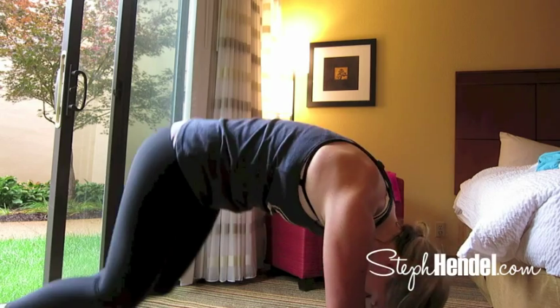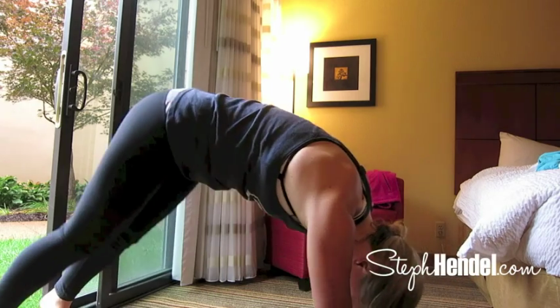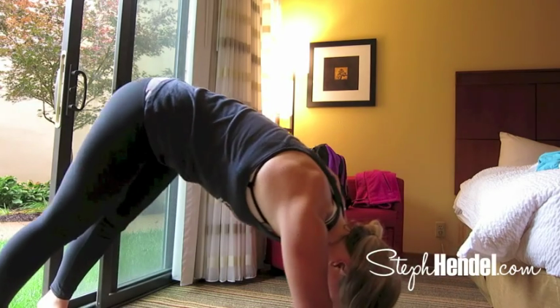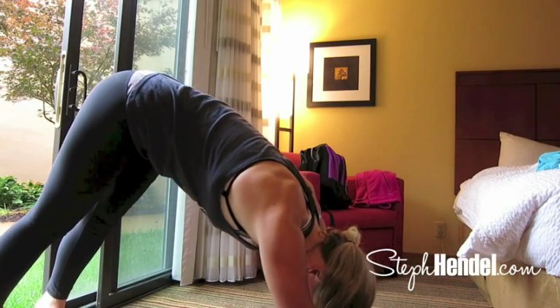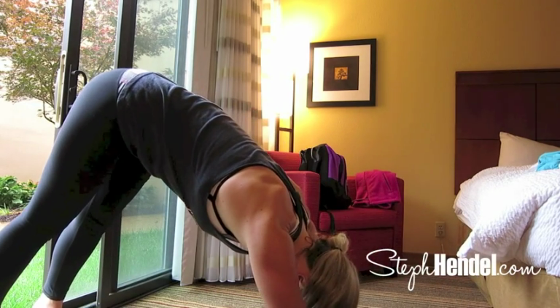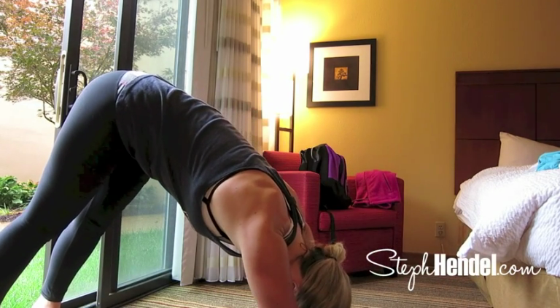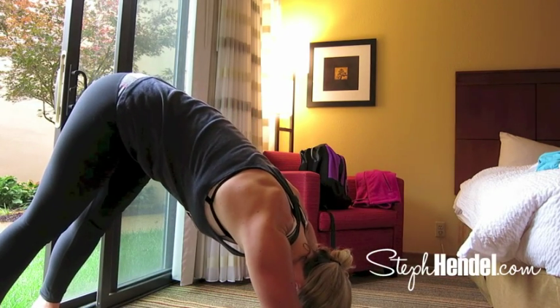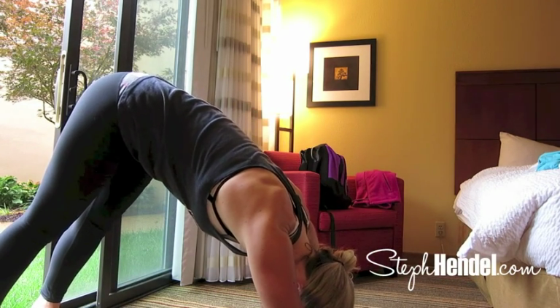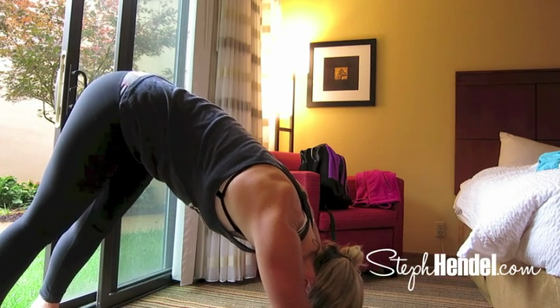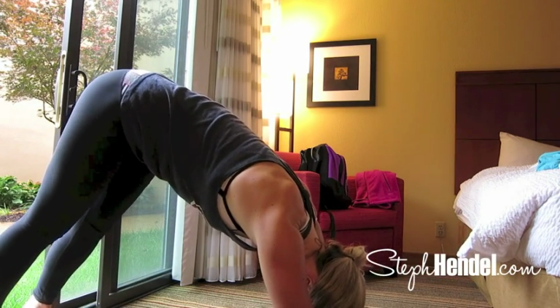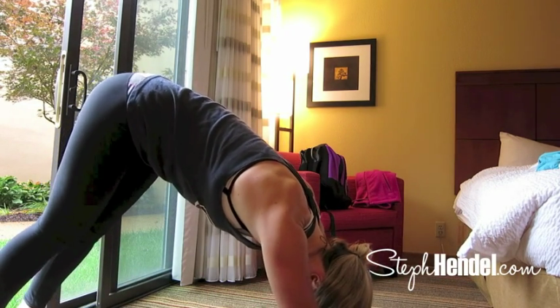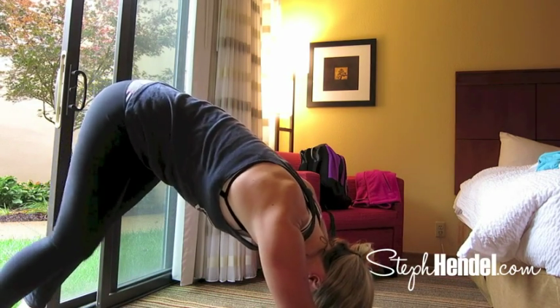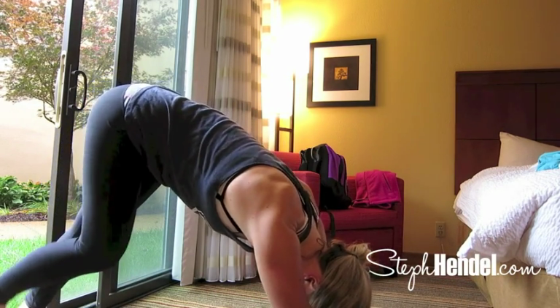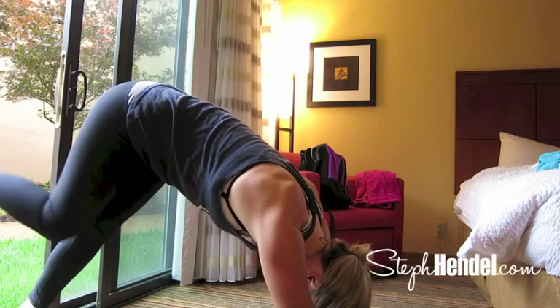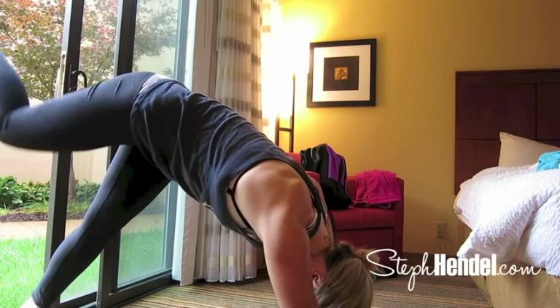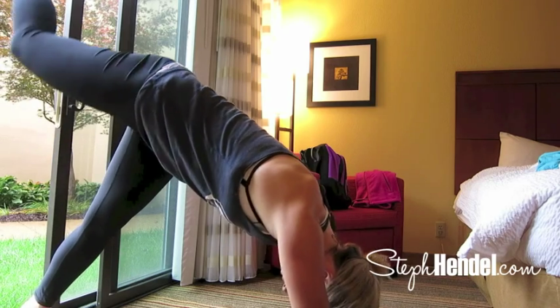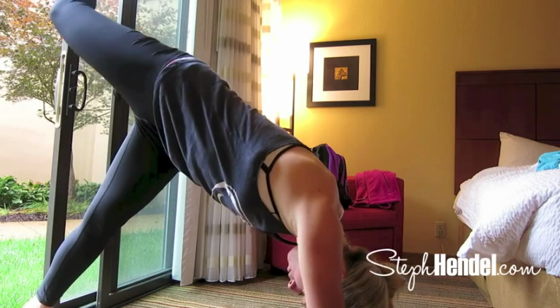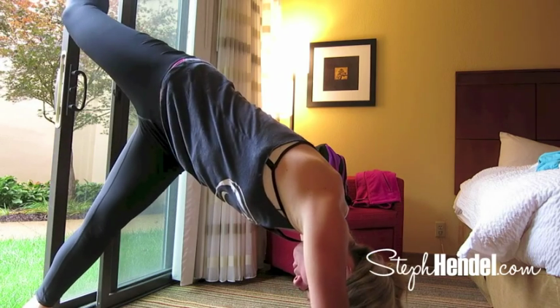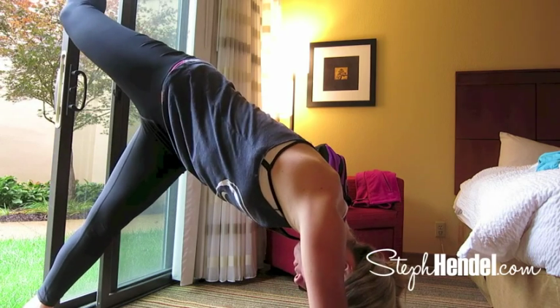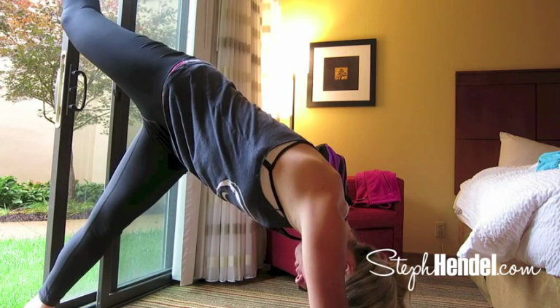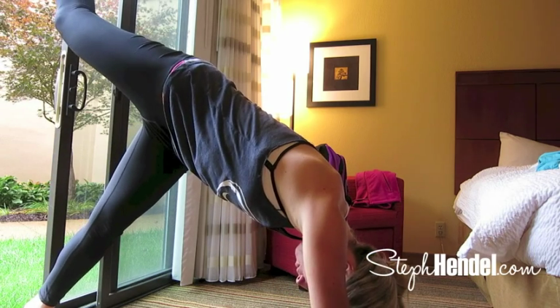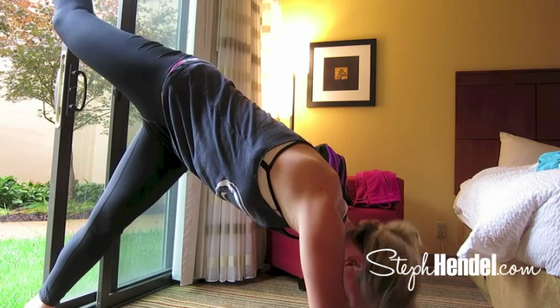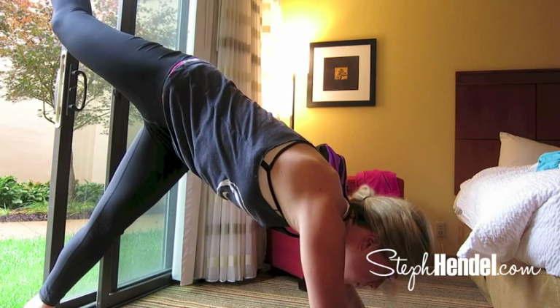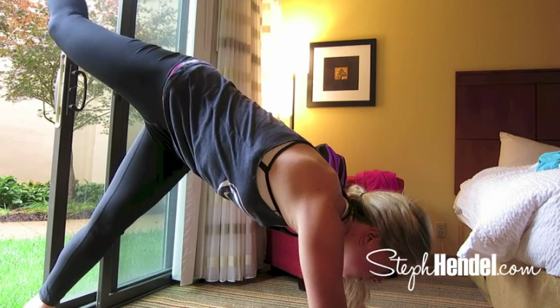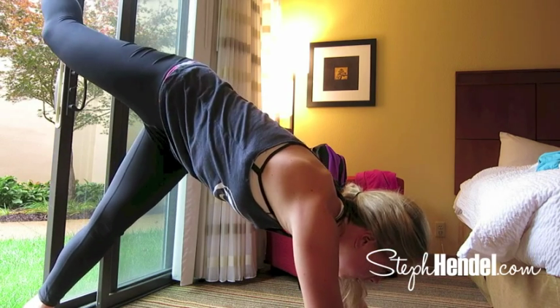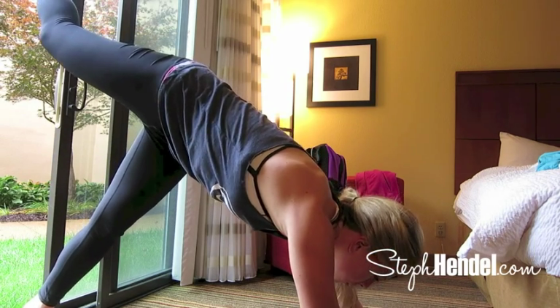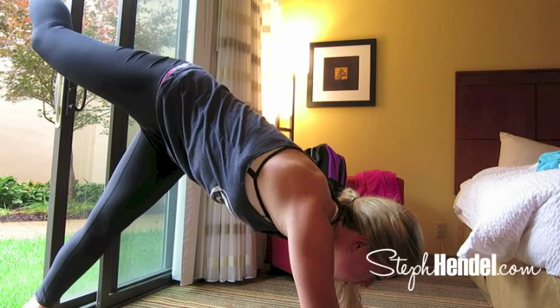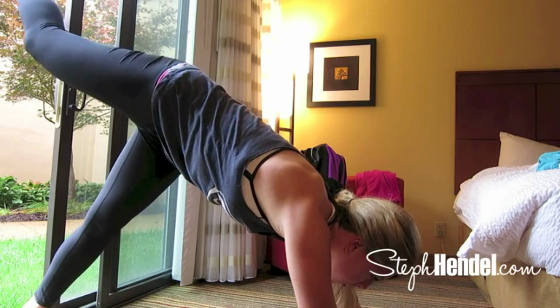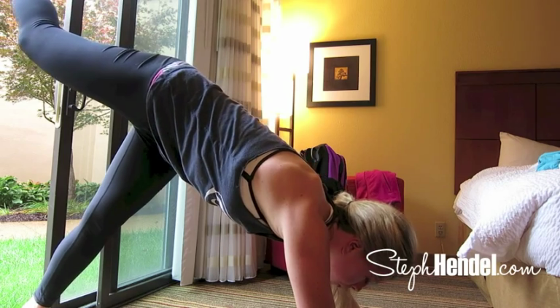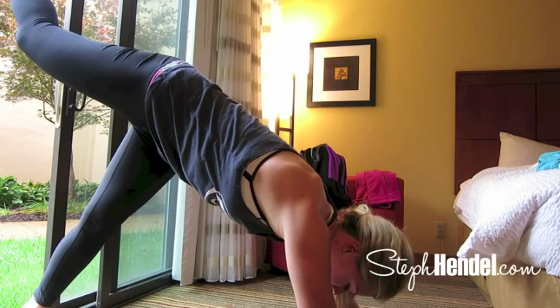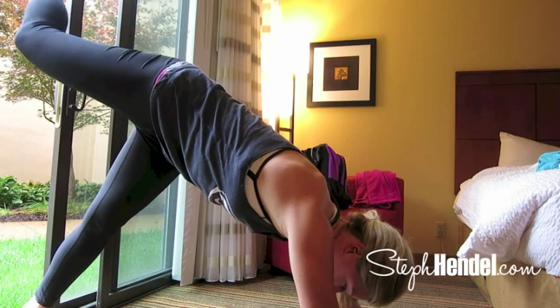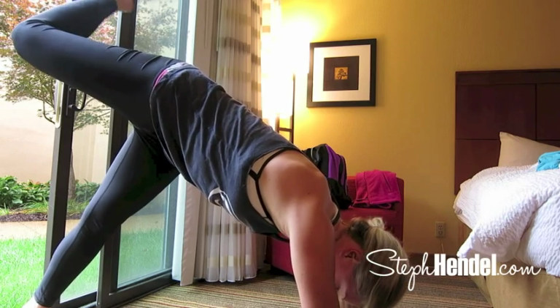Now tuck your toes and lift yourself all the way up into a downward dog. Take a big inhale and reach your right leg back up and high, and if it feels good to bend your knee, reach your toes way back behind you.